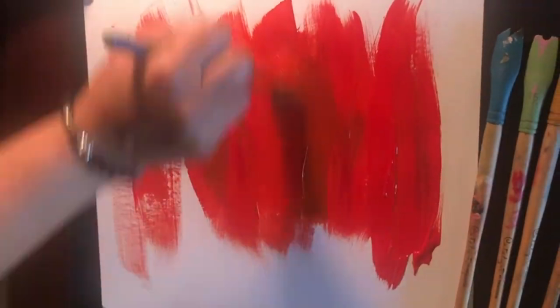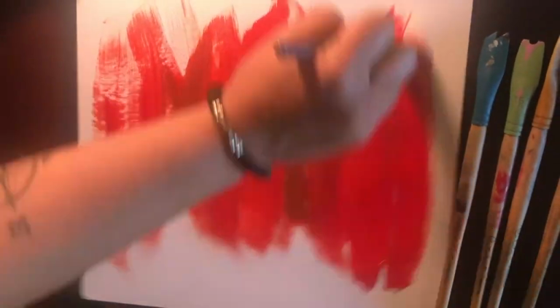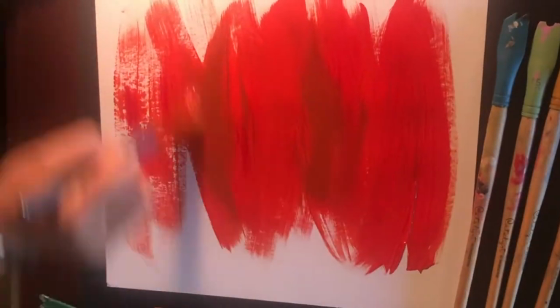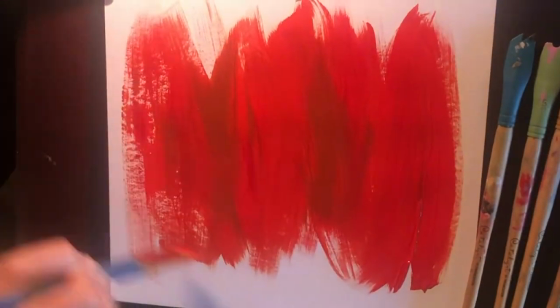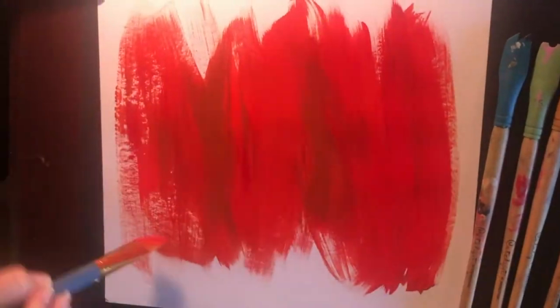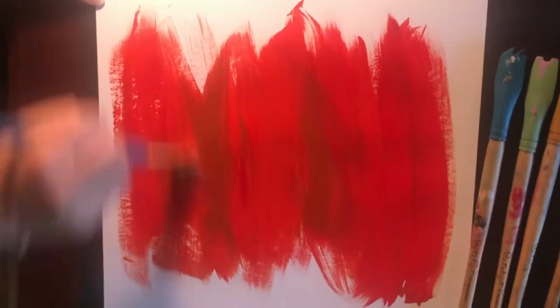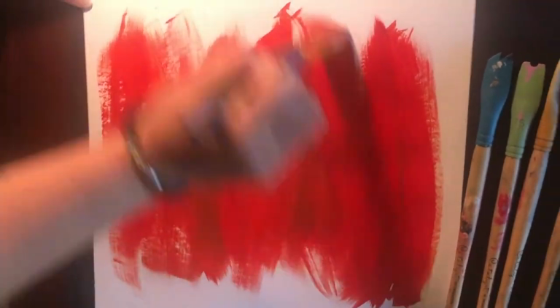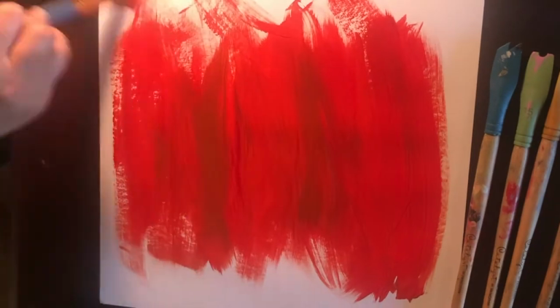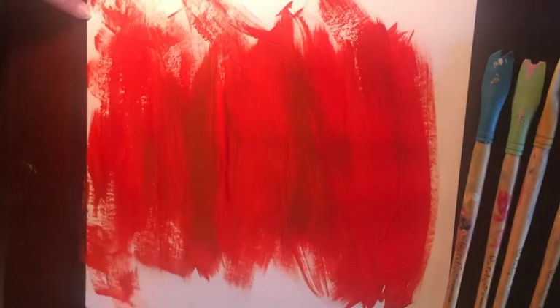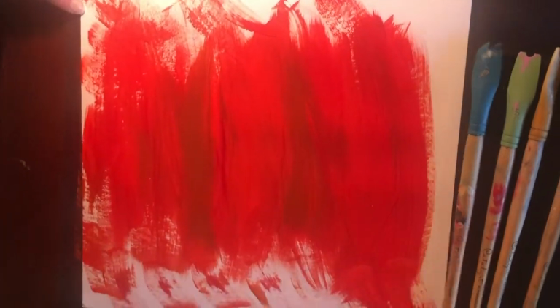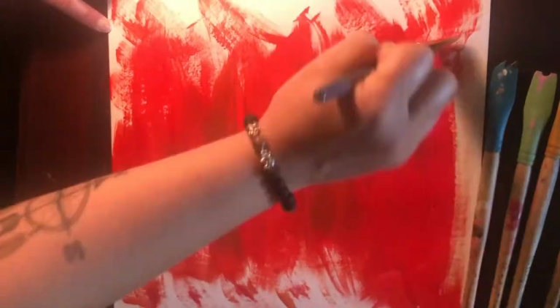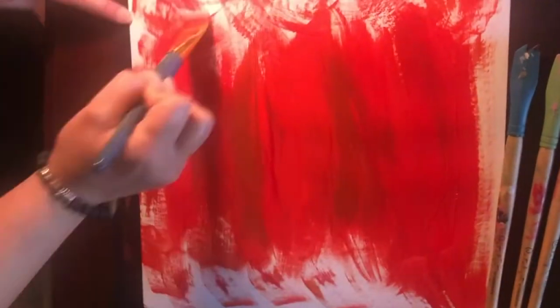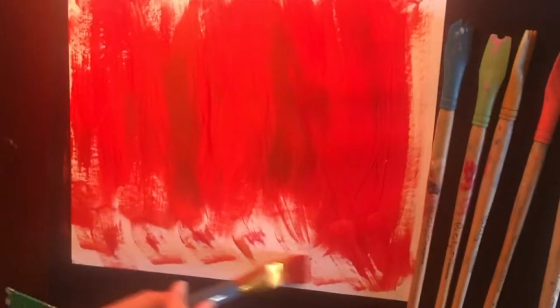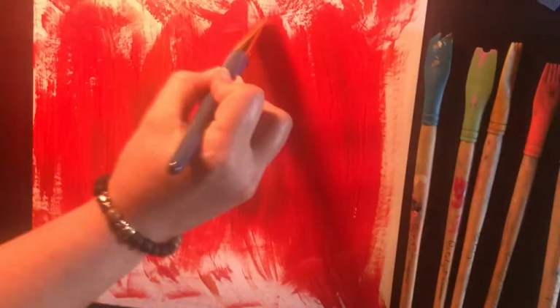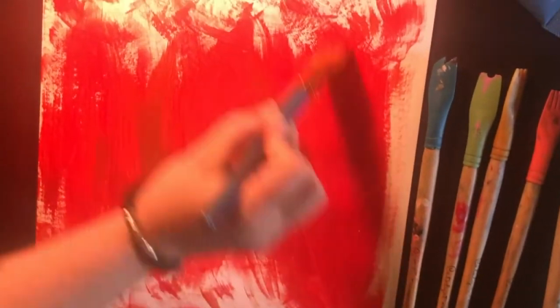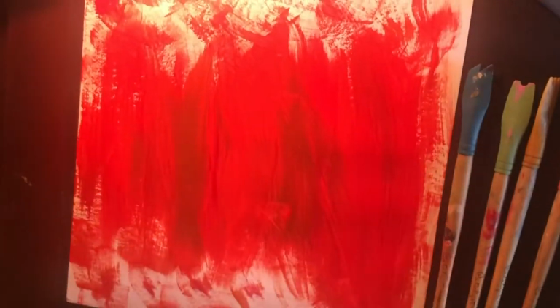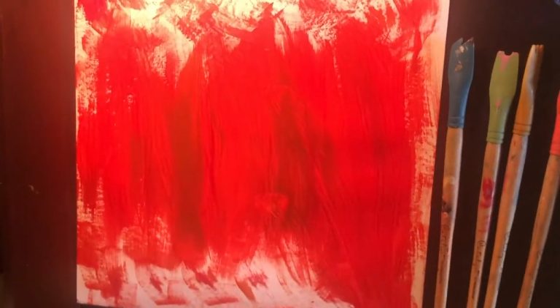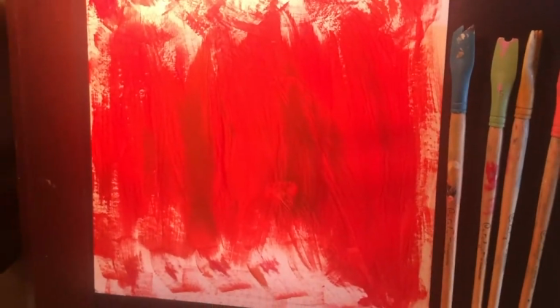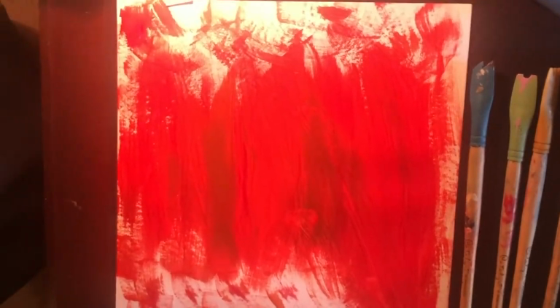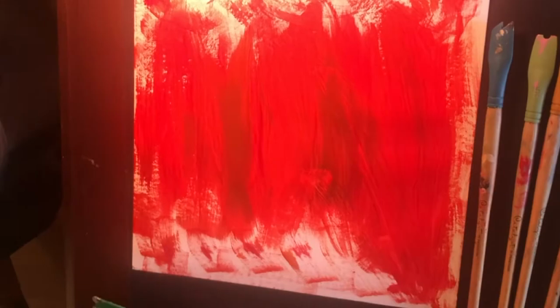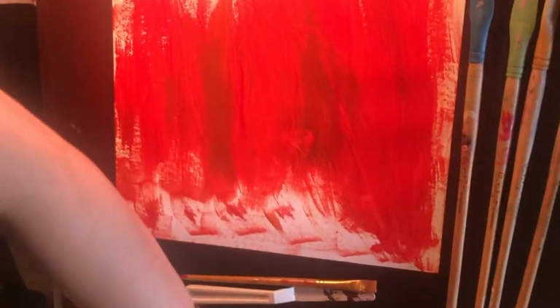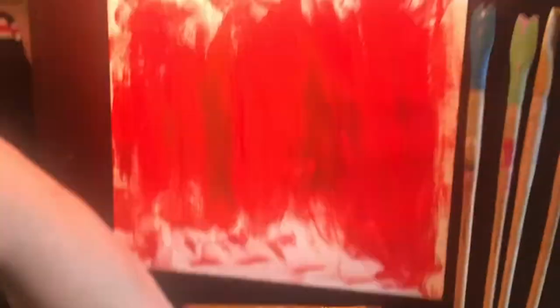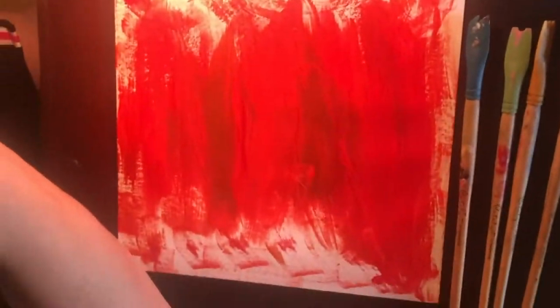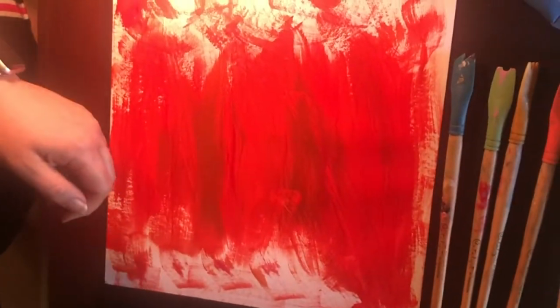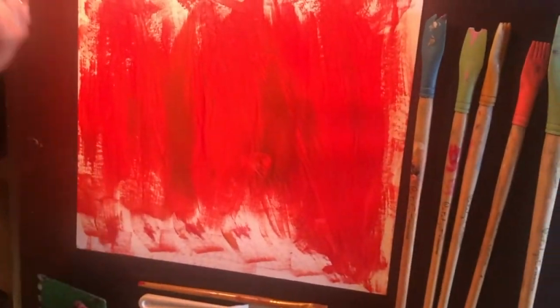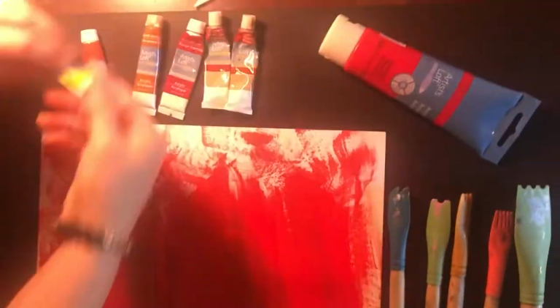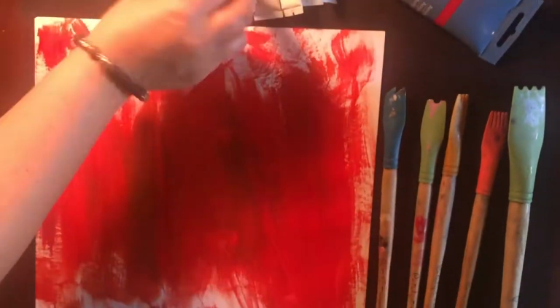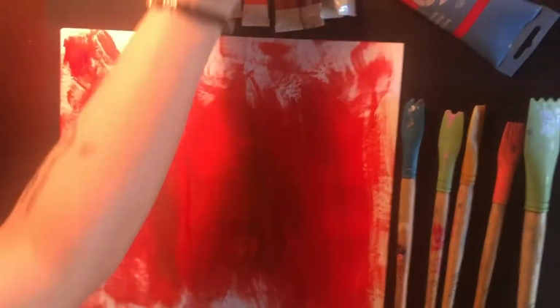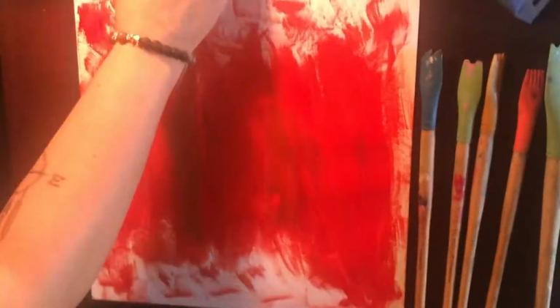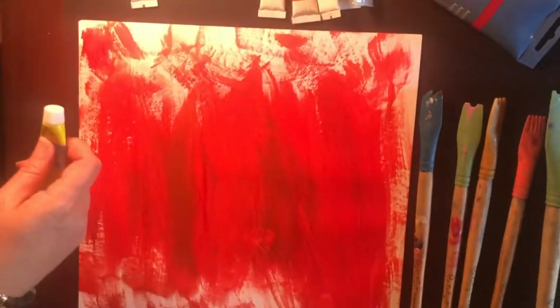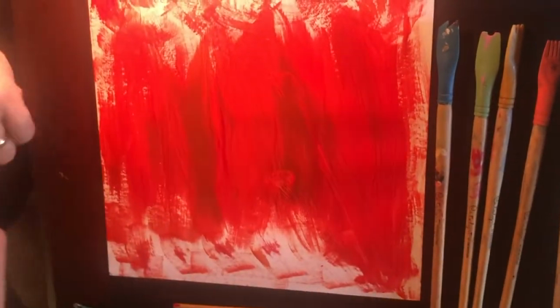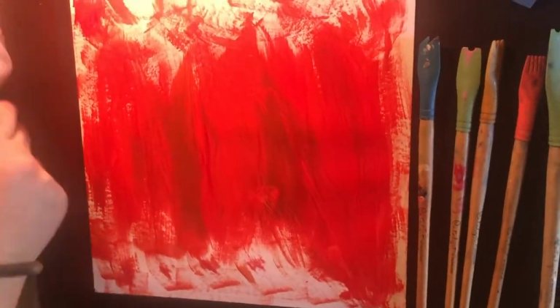I brushed it along the paper, trying to cover as much of the white space as possible. Eric Carle uses tissue paper; I'm using a slightly harder paper to make it easier to scrape.